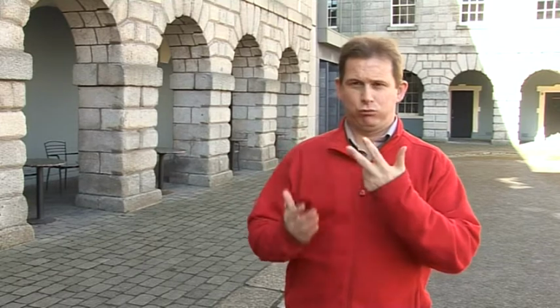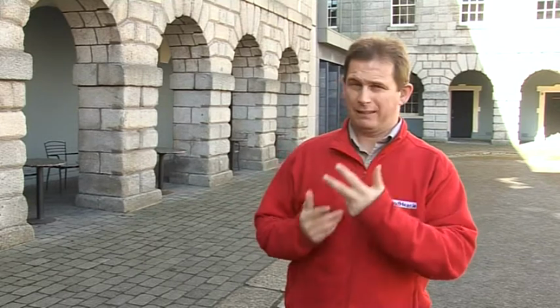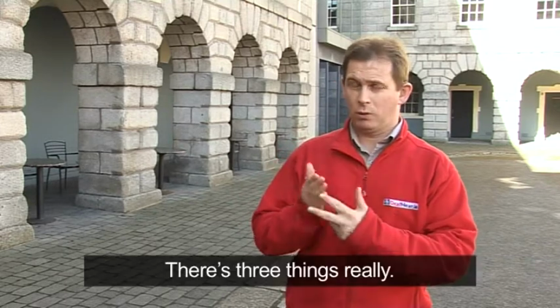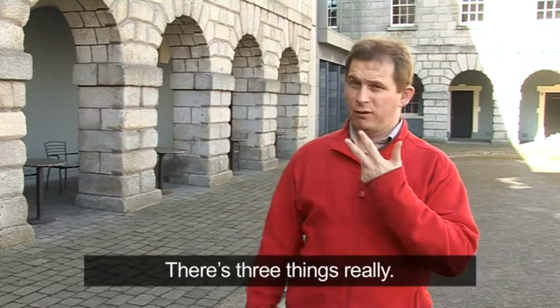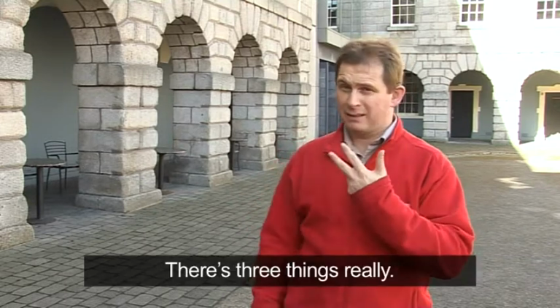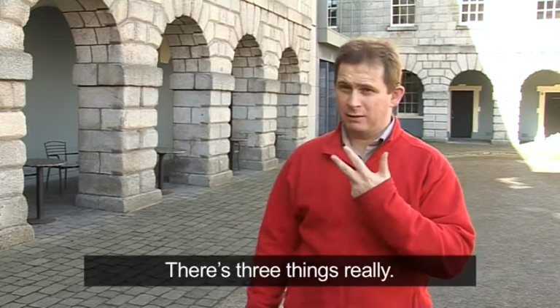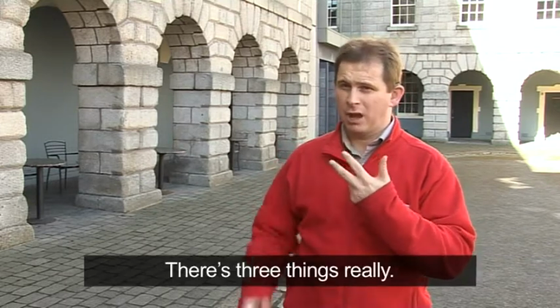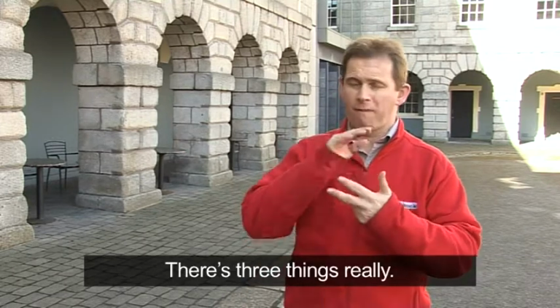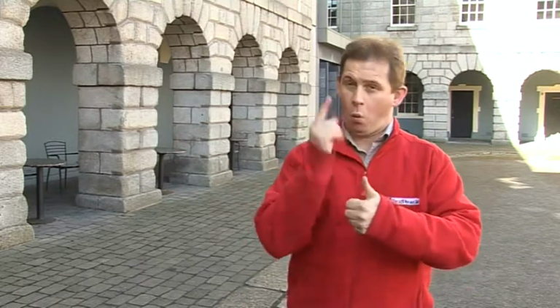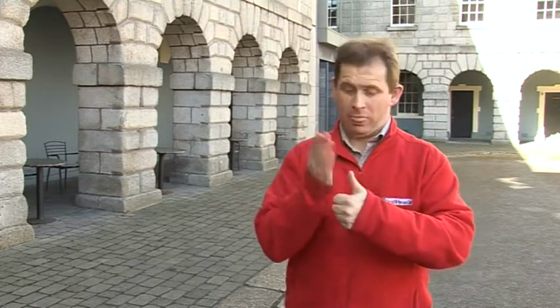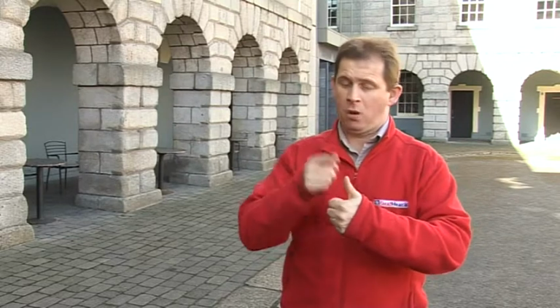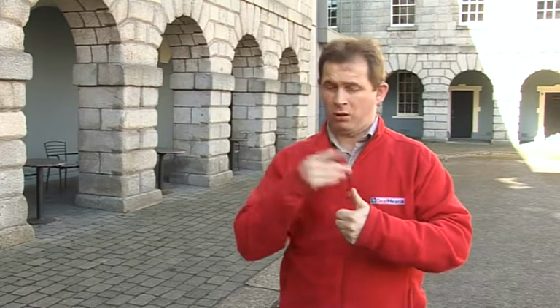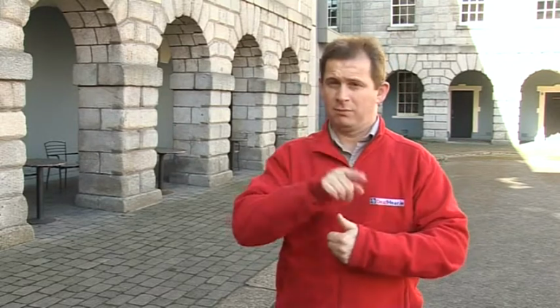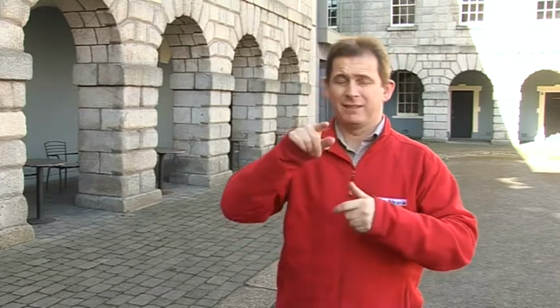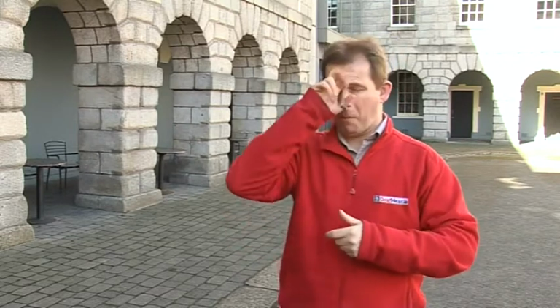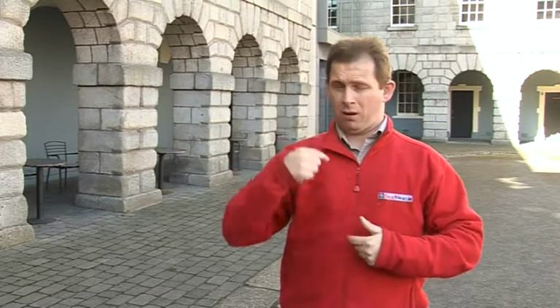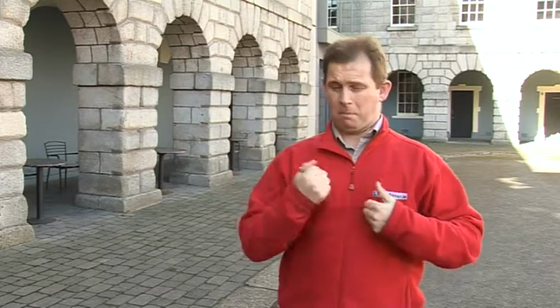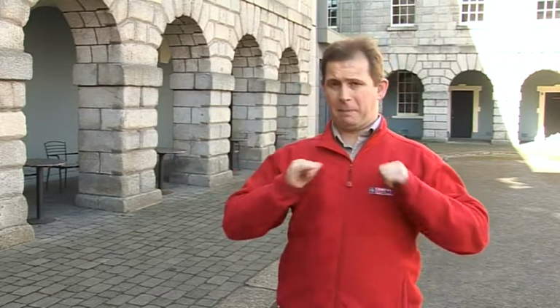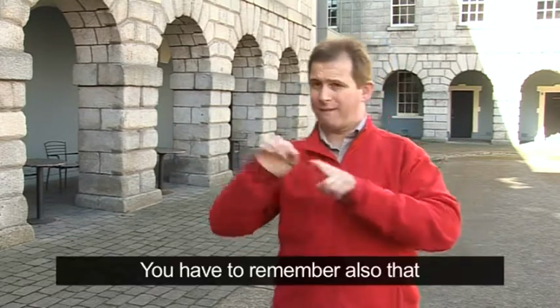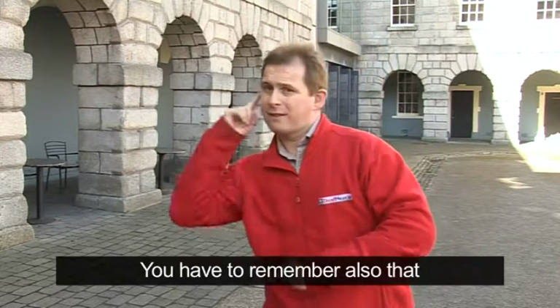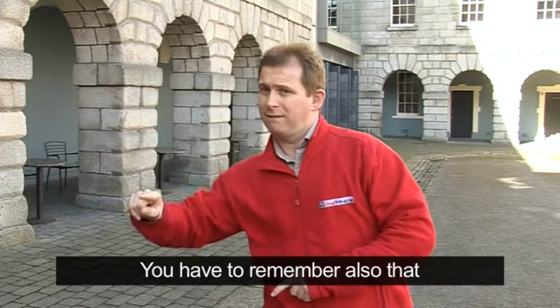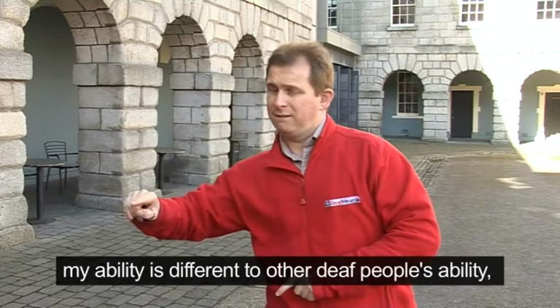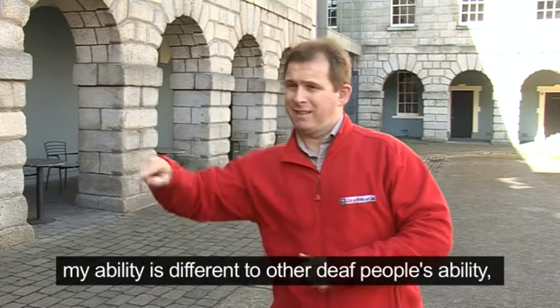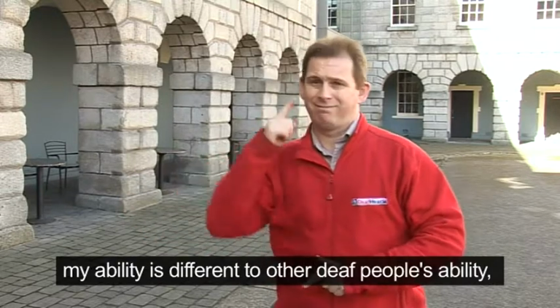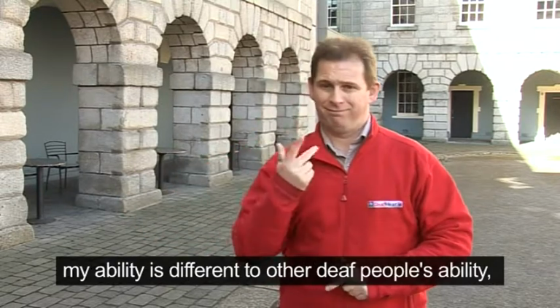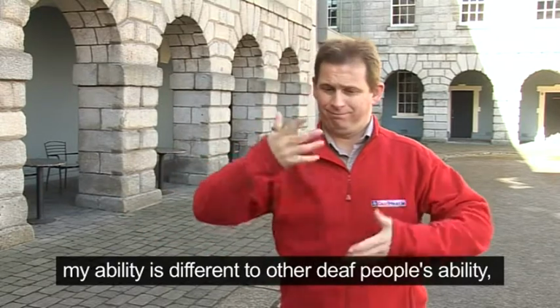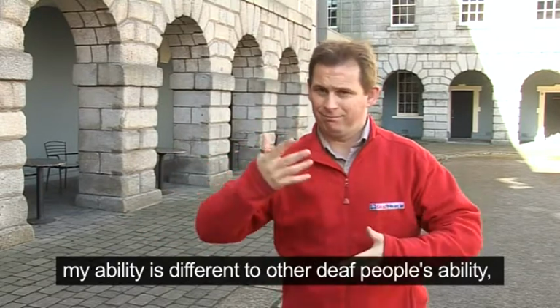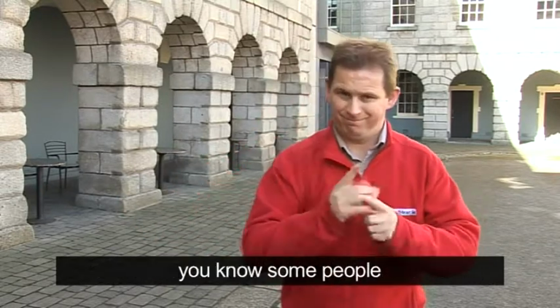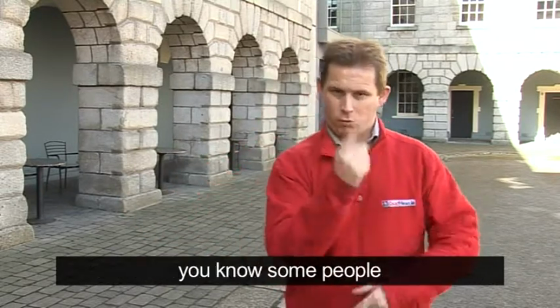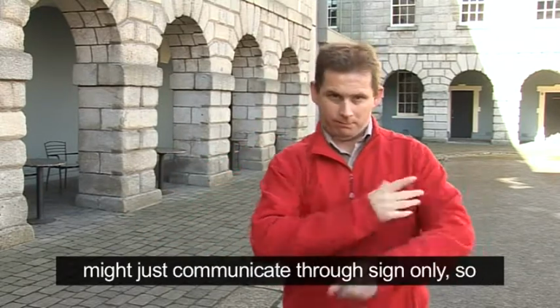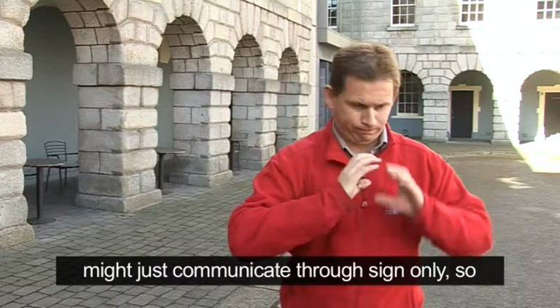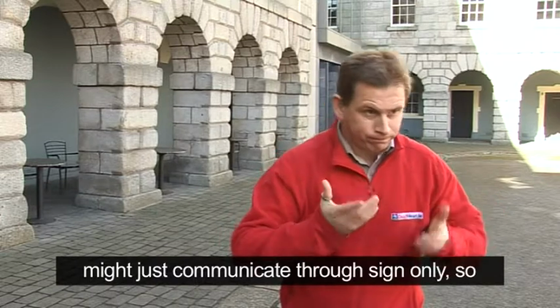There are three things really. You have to remember also that my ability is different to other Deaf people's ability. Some people might just communicate through sign only.